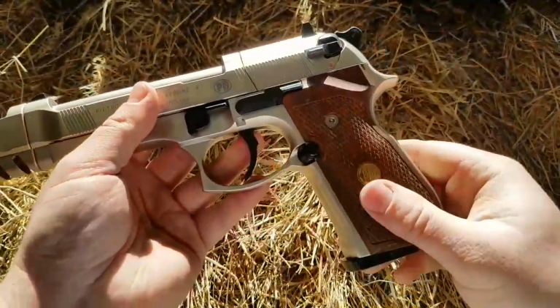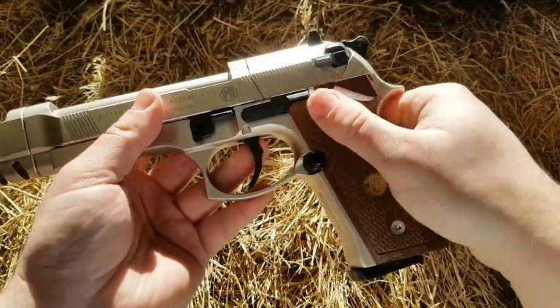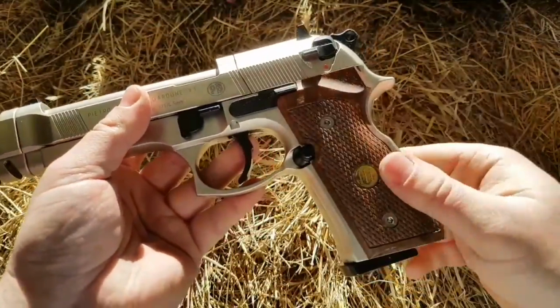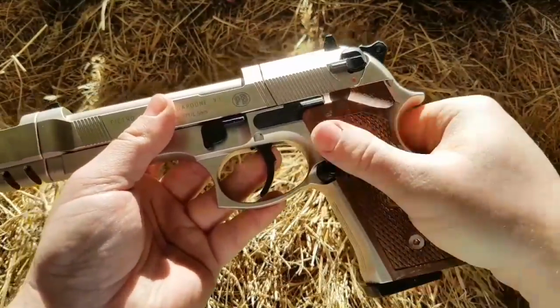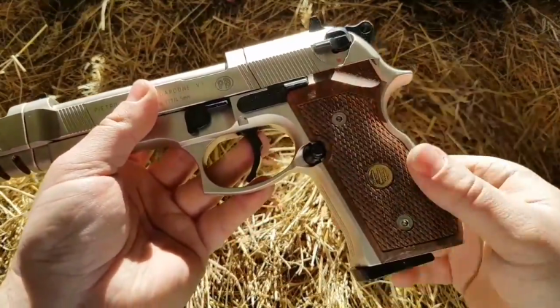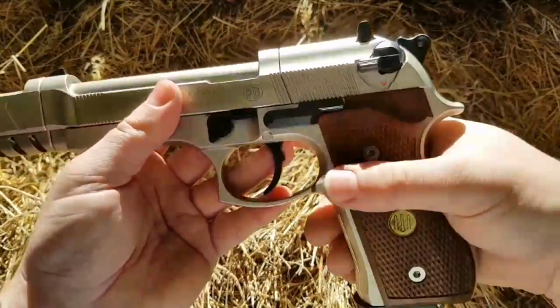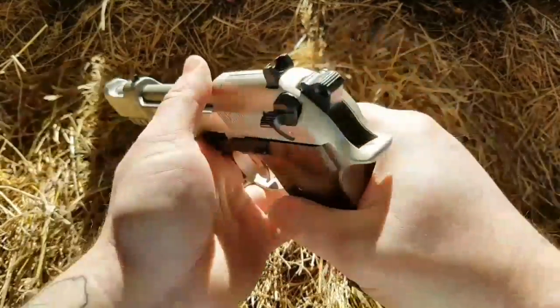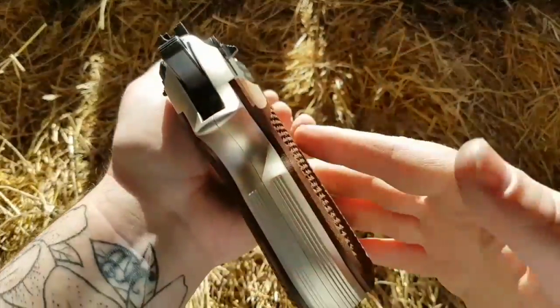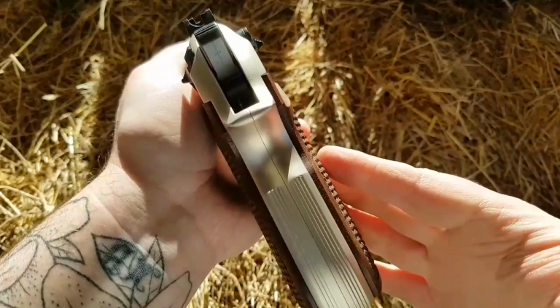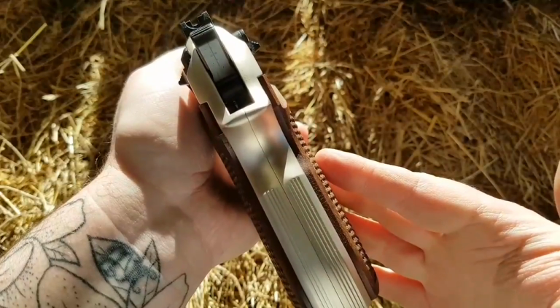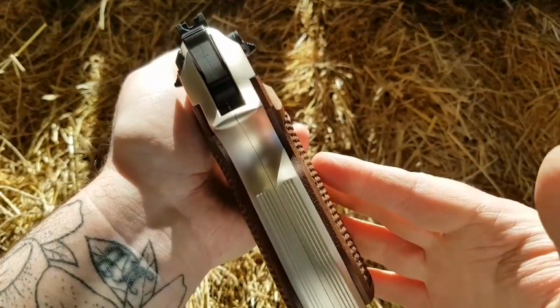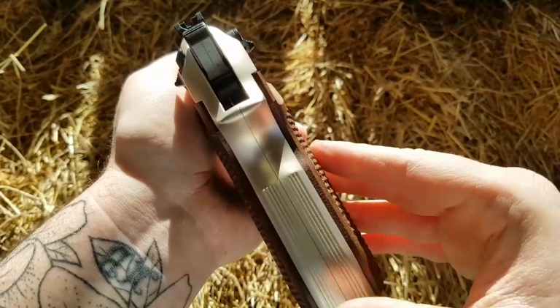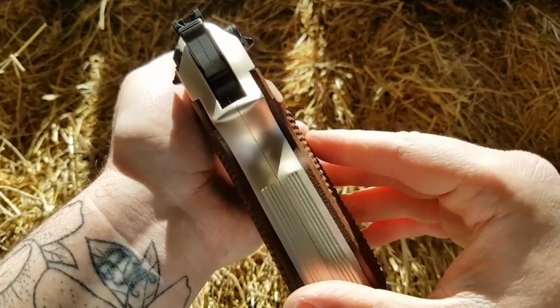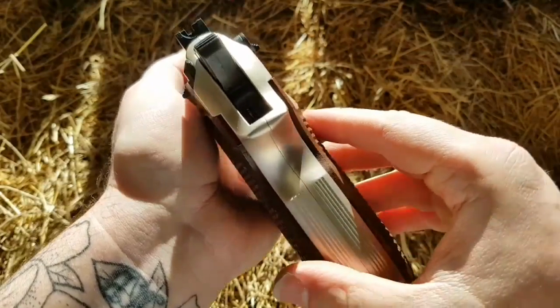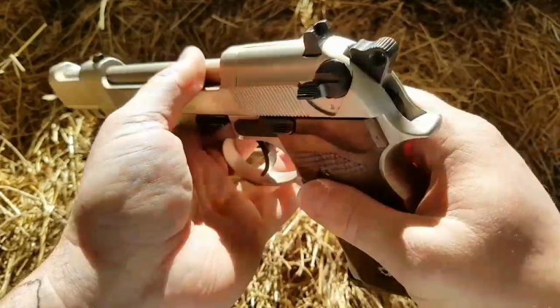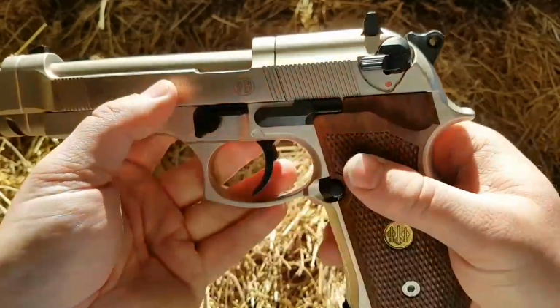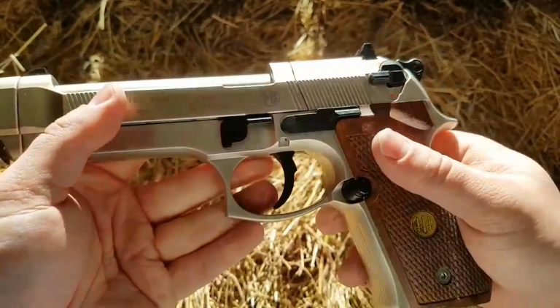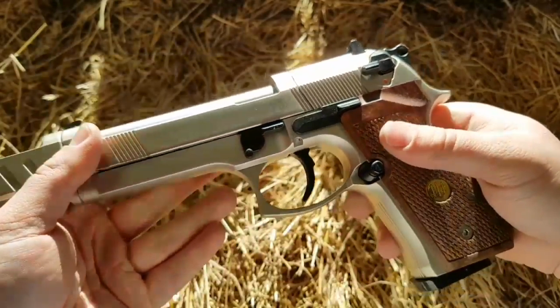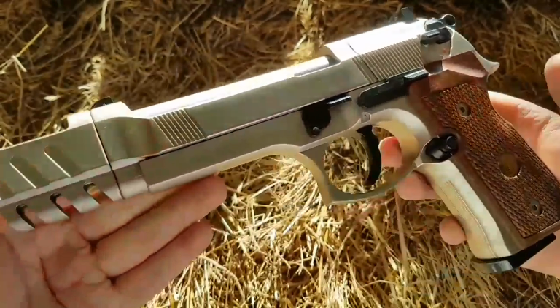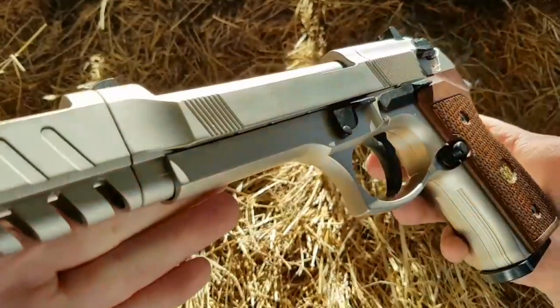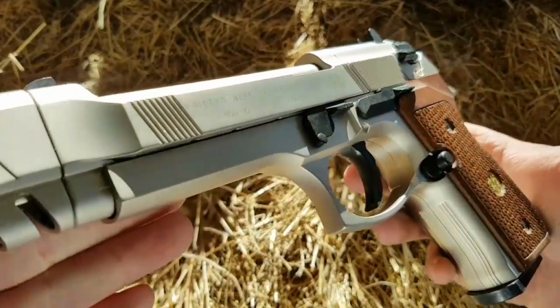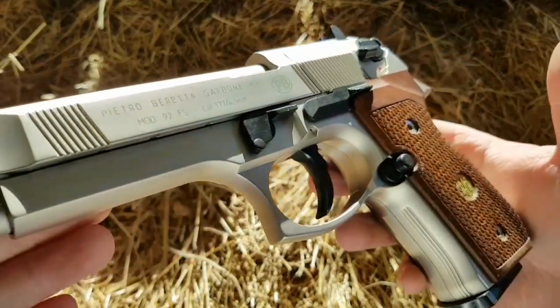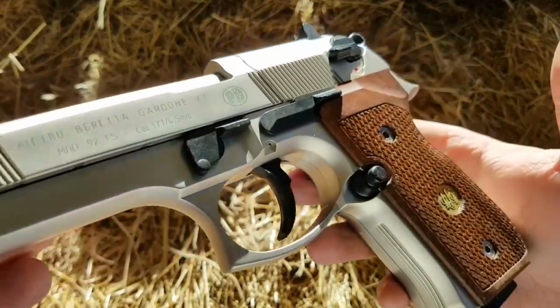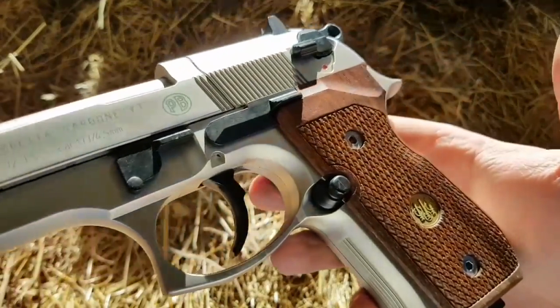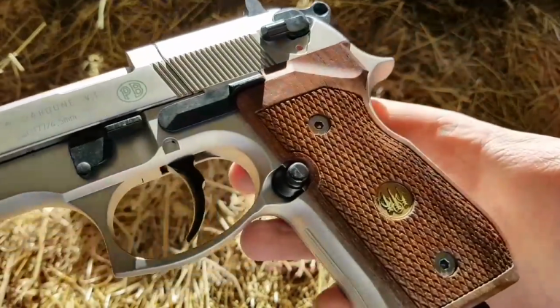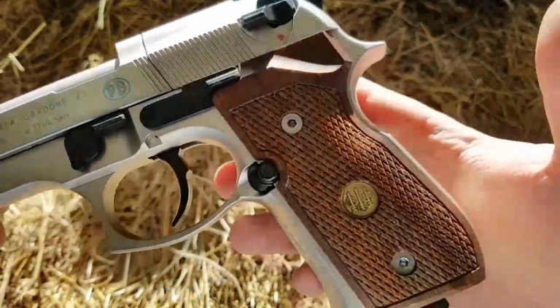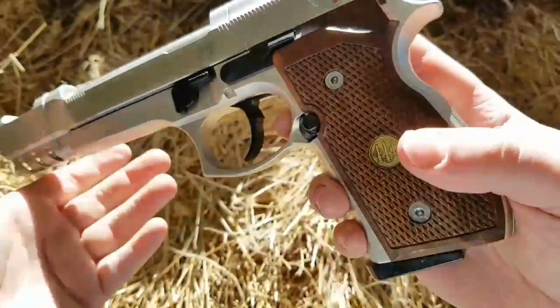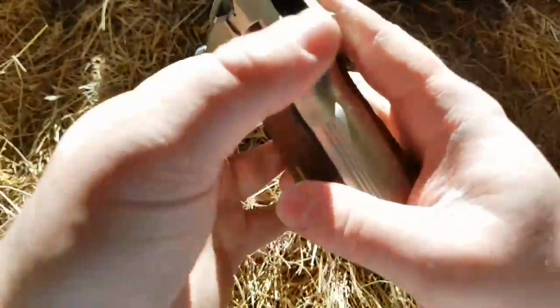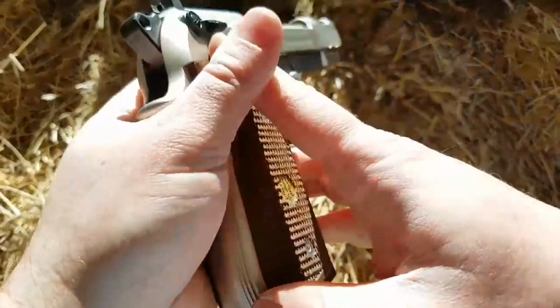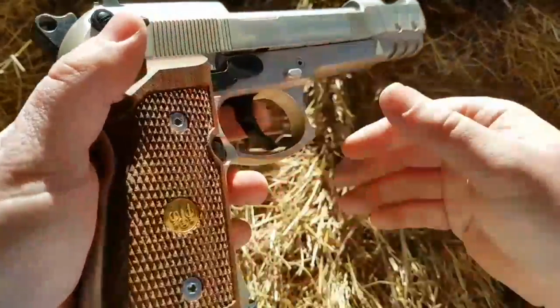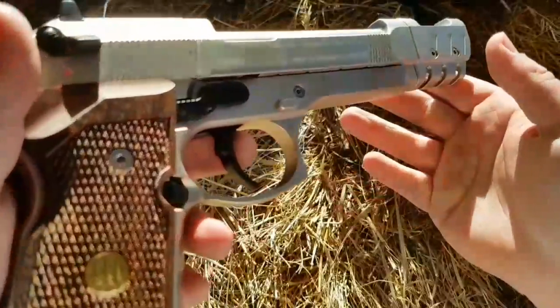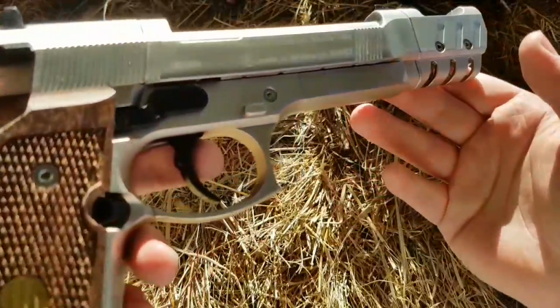I have heard that these walnut grips do make the width of the pistol that little bit wider compared to the plastic ones. But yeah, as you can see, nice nickel finish on it — very, very nicely finished, especially with the walnut grips.